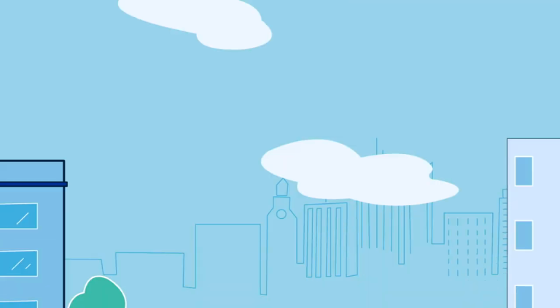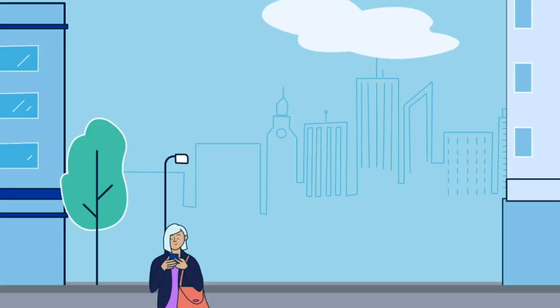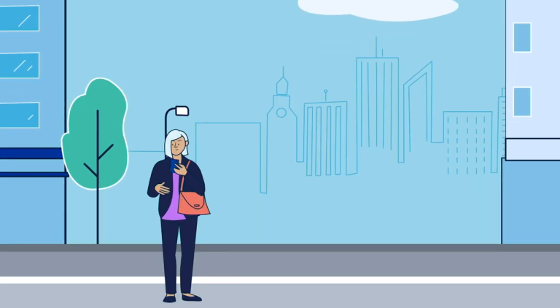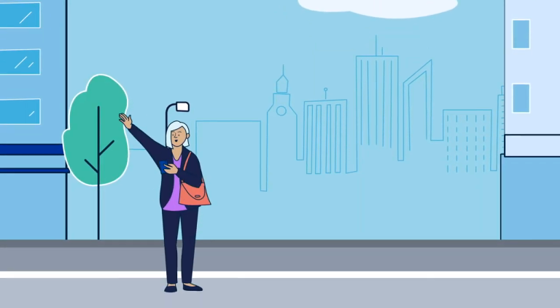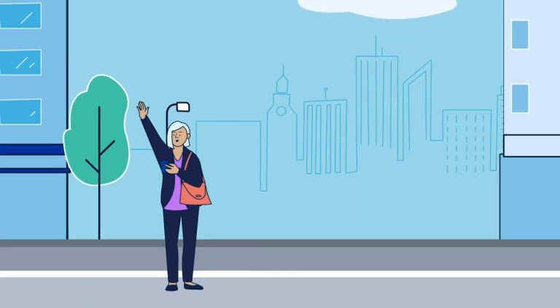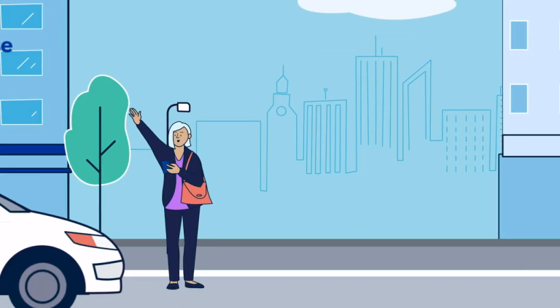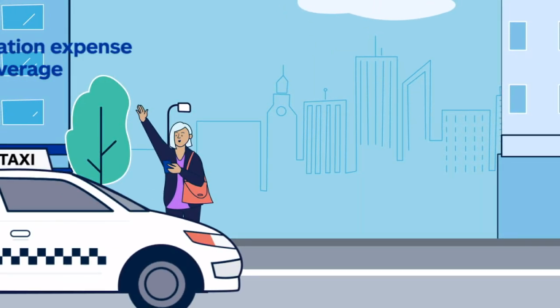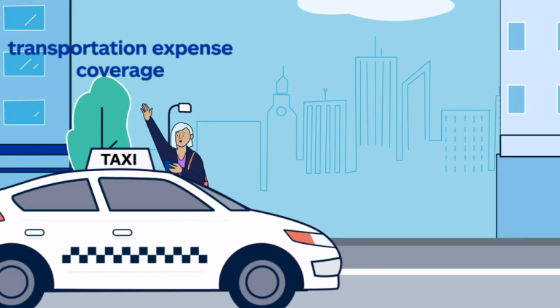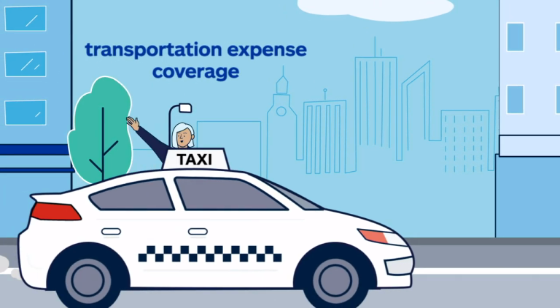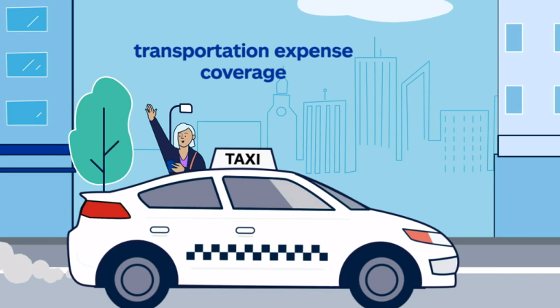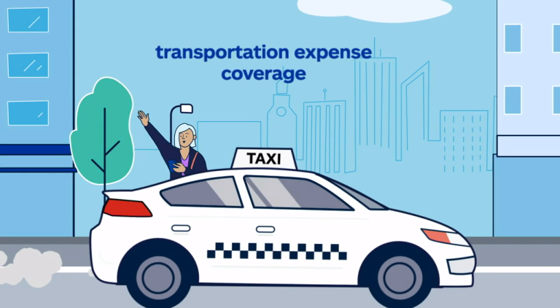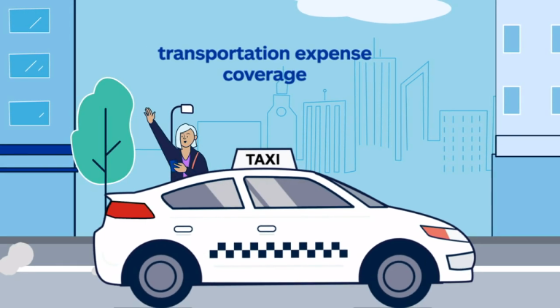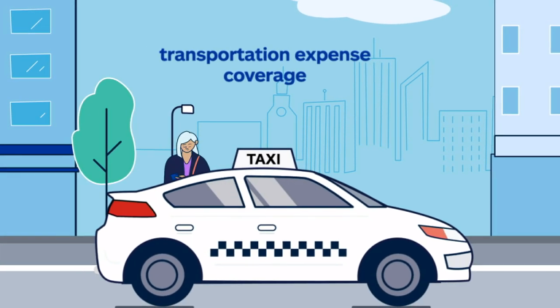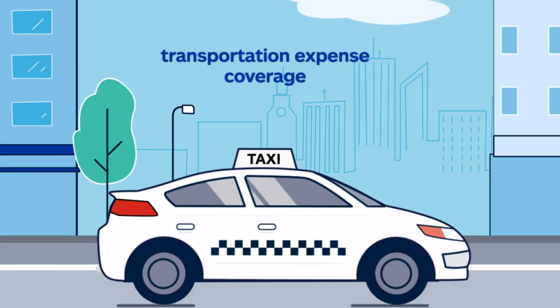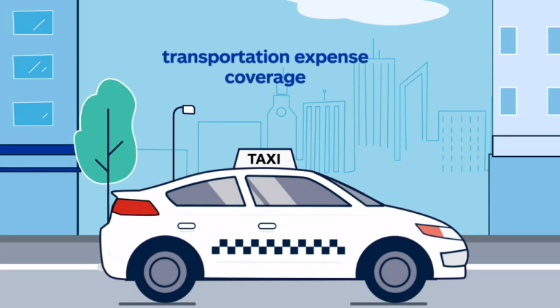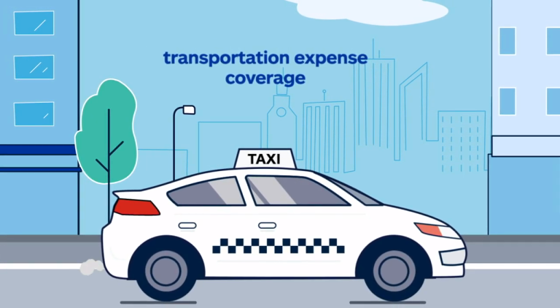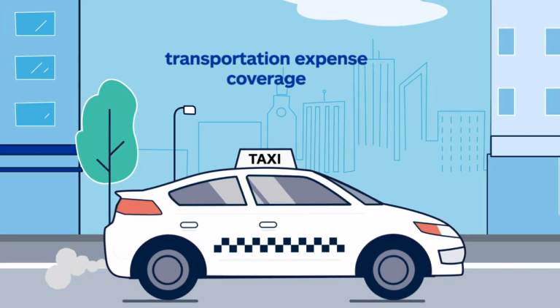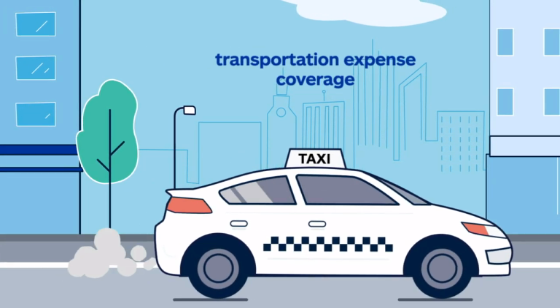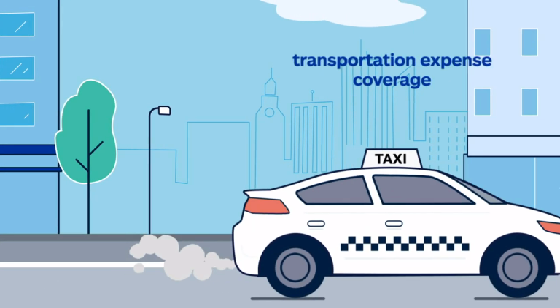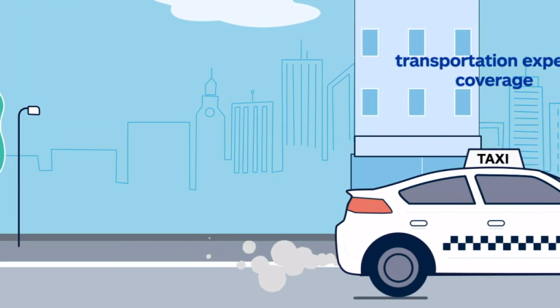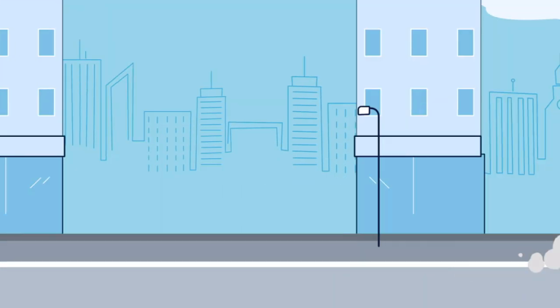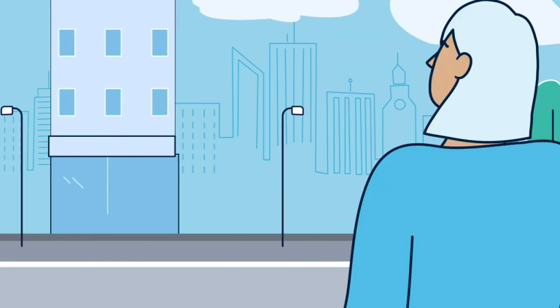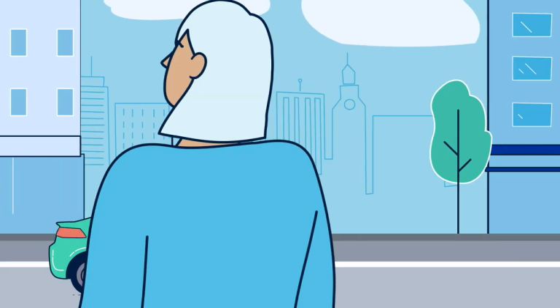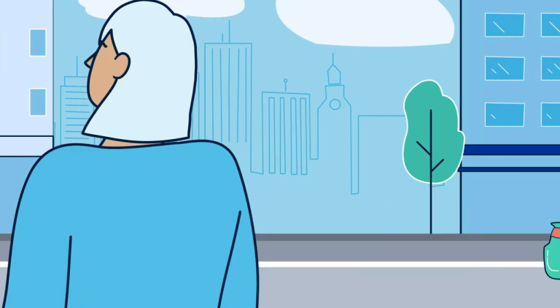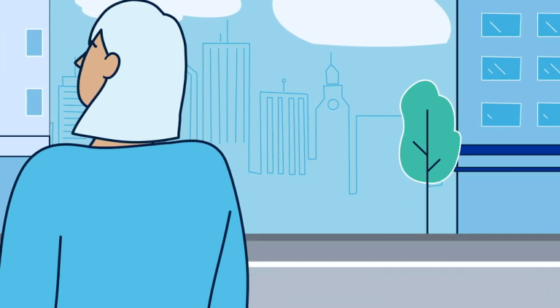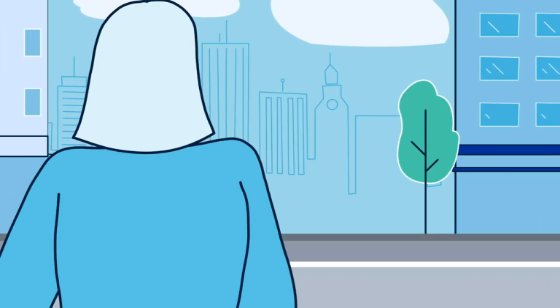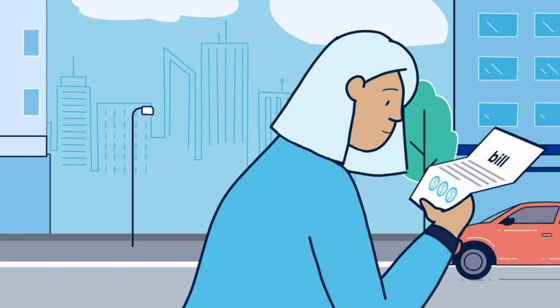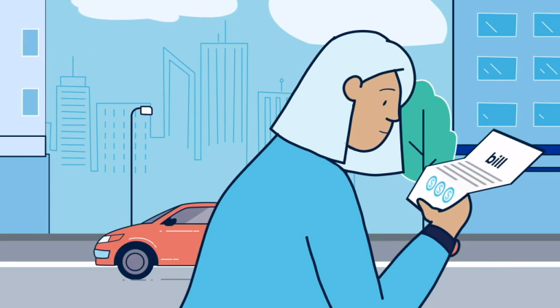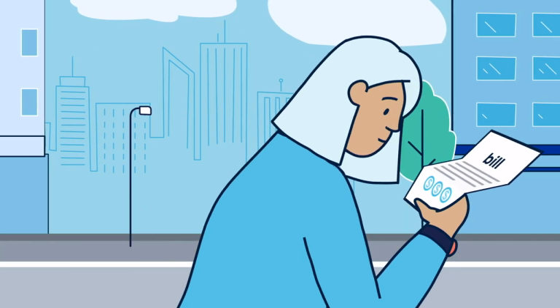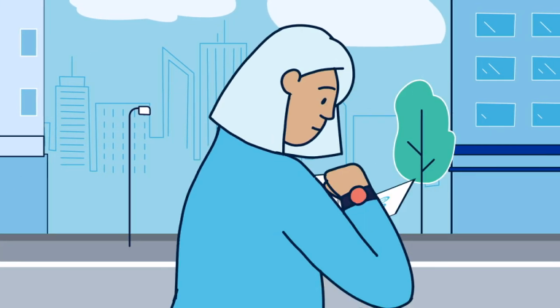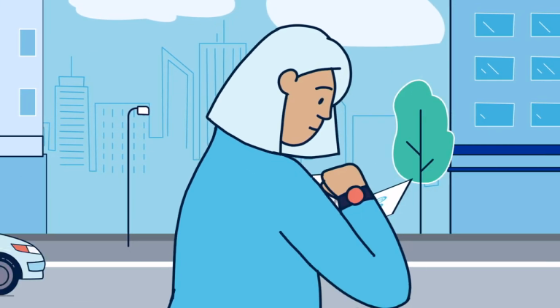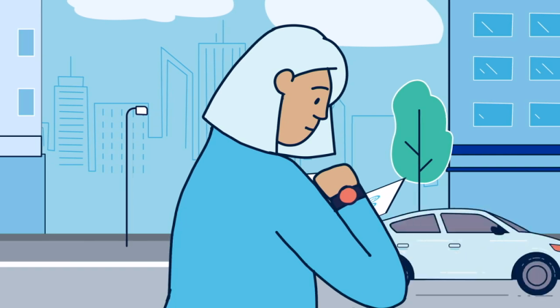You might also want to see if your policy includes transportation expense coverage, which helps pay for any services you use while your car is being repaired due to a covered claim, including a rental car. You could even ask them if there are time limits for making claims and submitting bills.